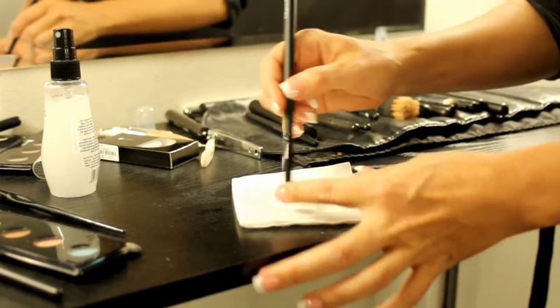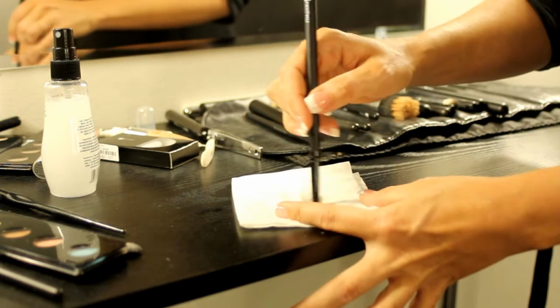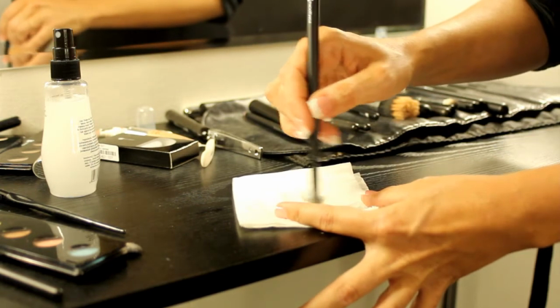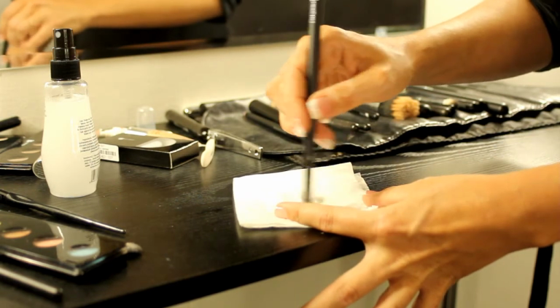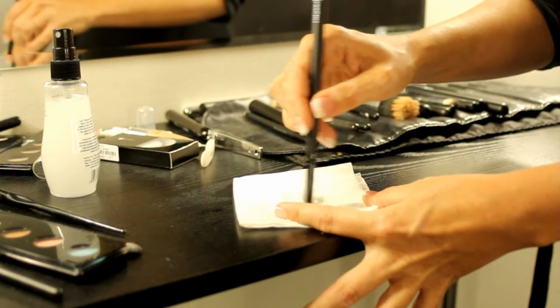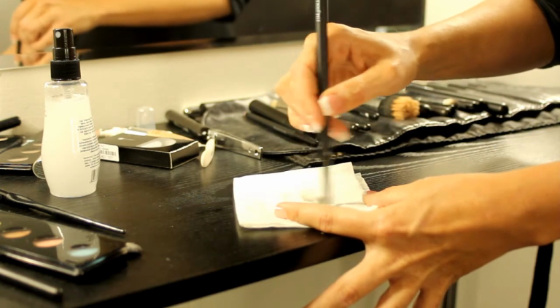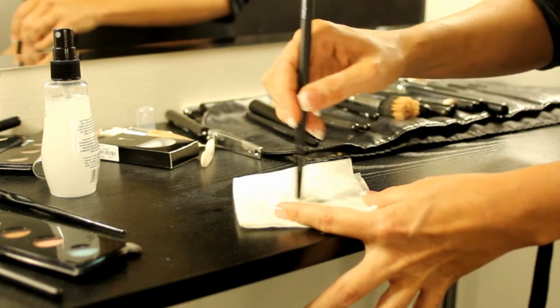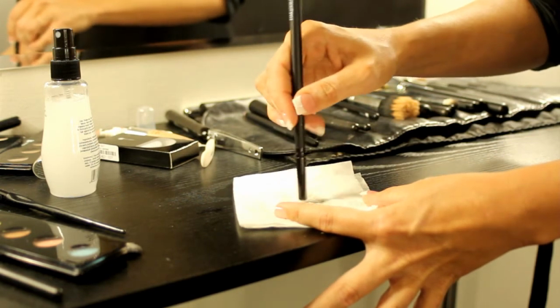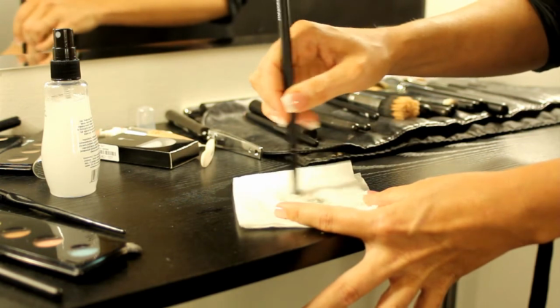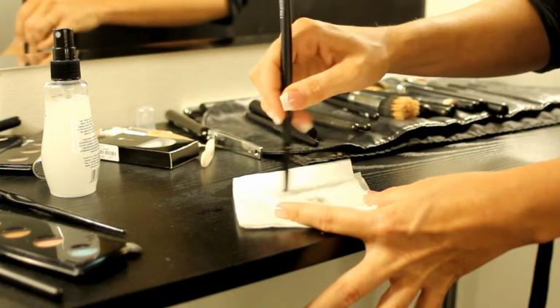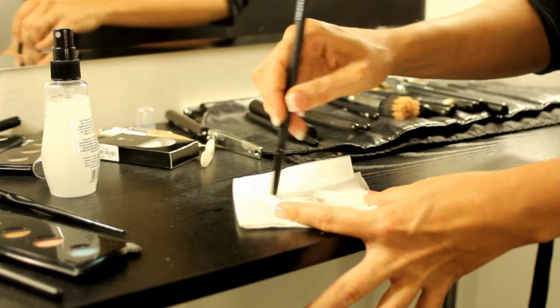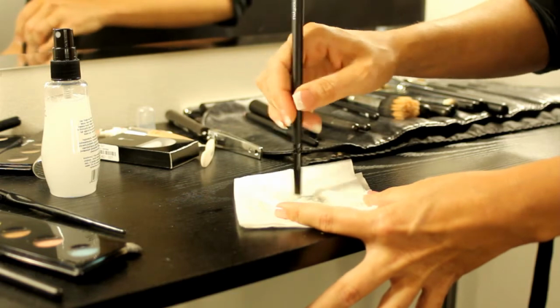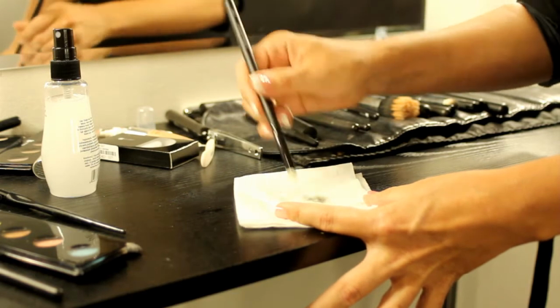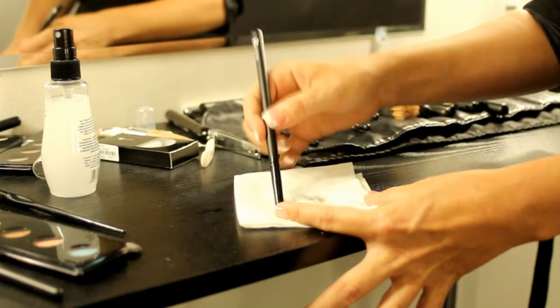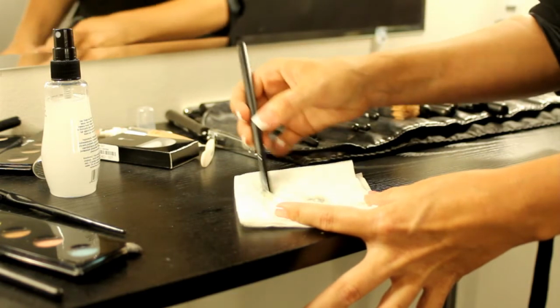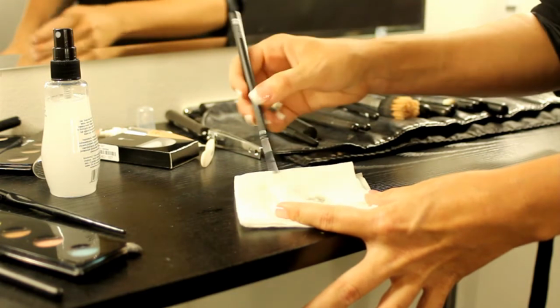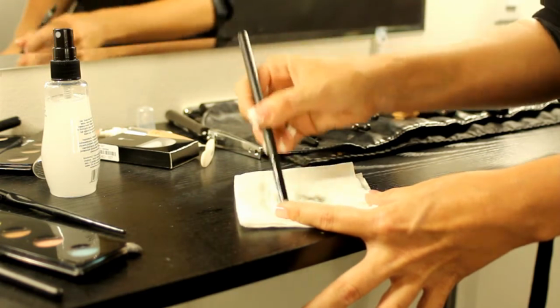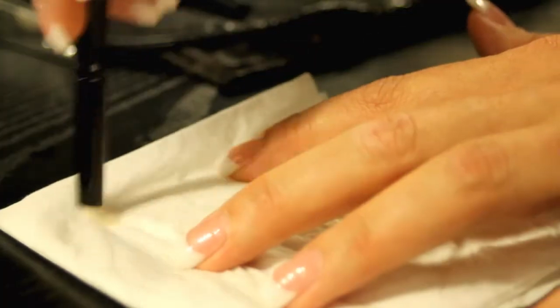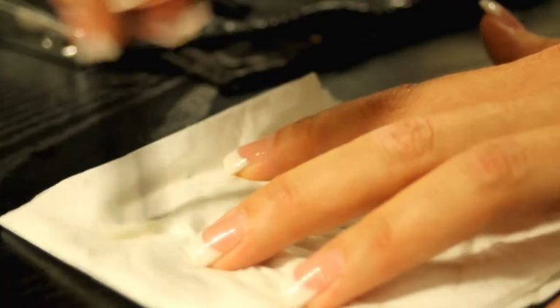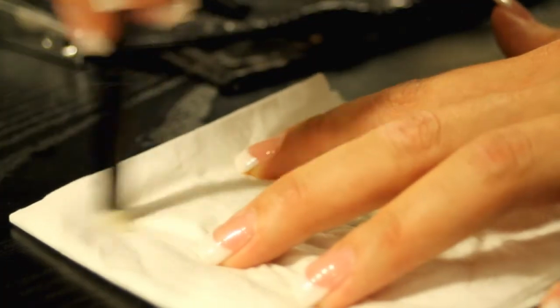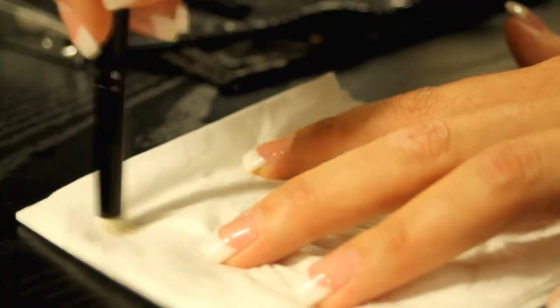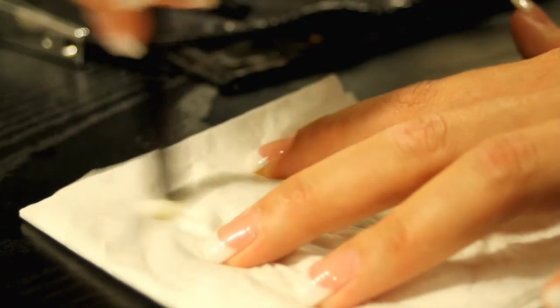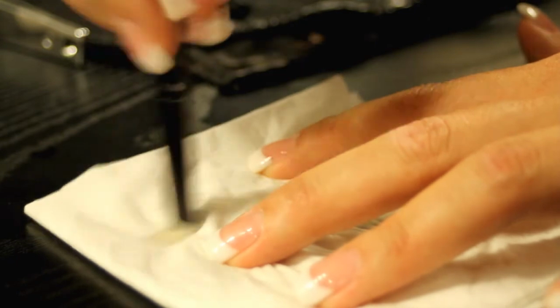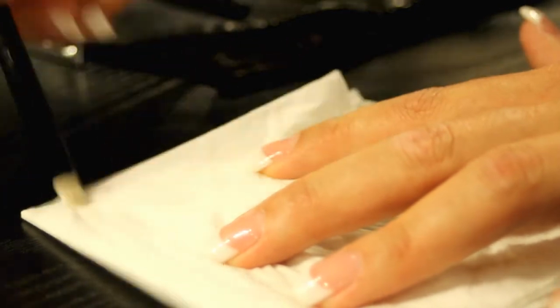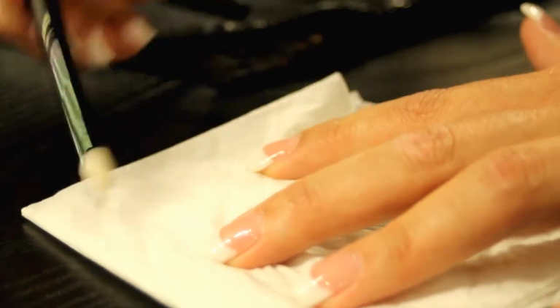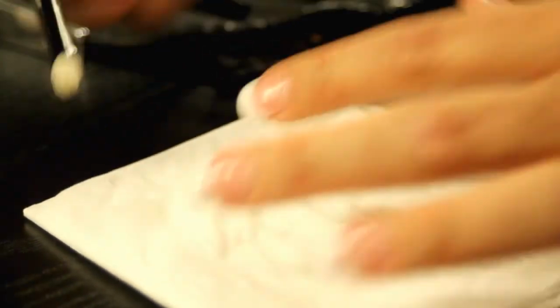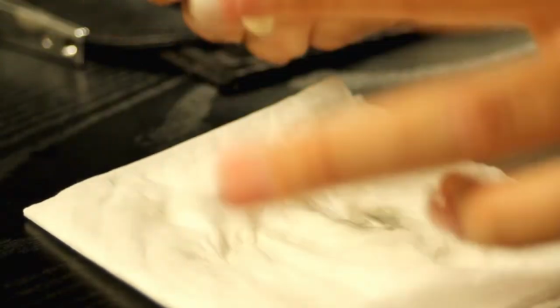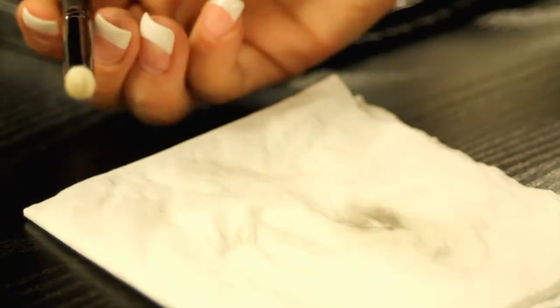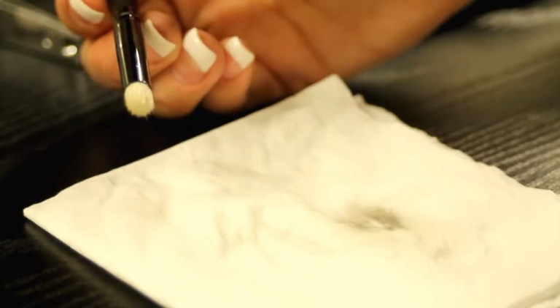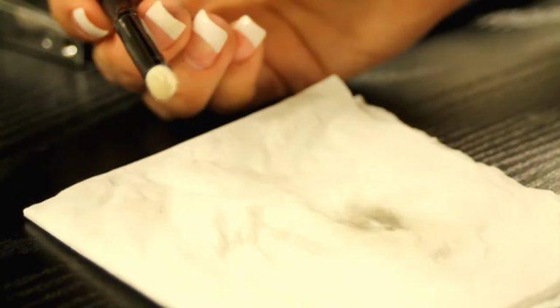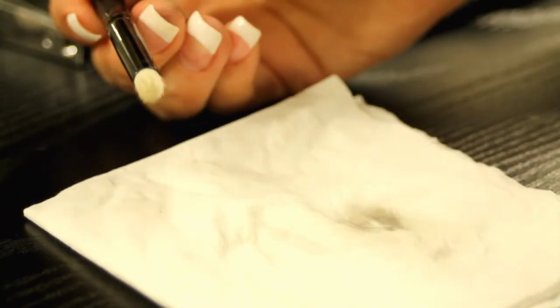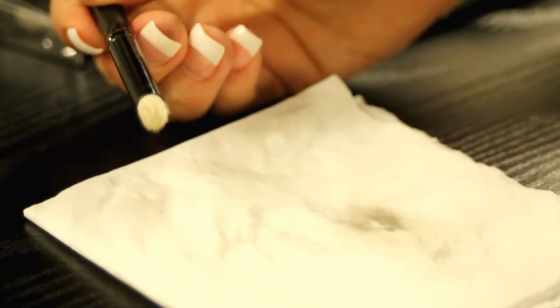Move your brush around on the tissue in a circular motion until you see no more color coming off onto your tissue paper. Use a dry corner to dry off your brush and now you're ready for a brand new dry makeup application.